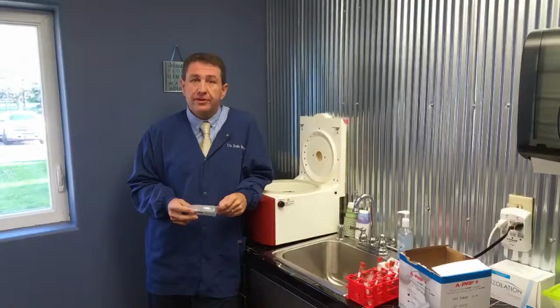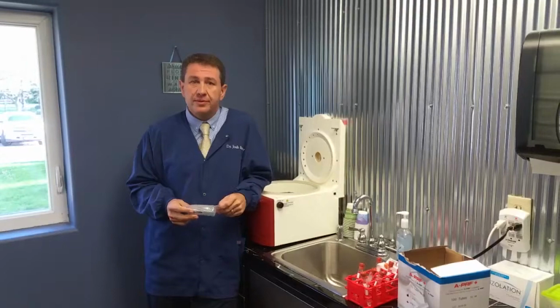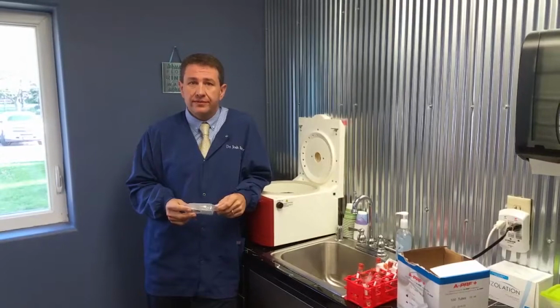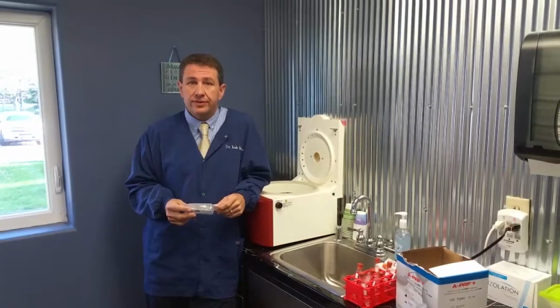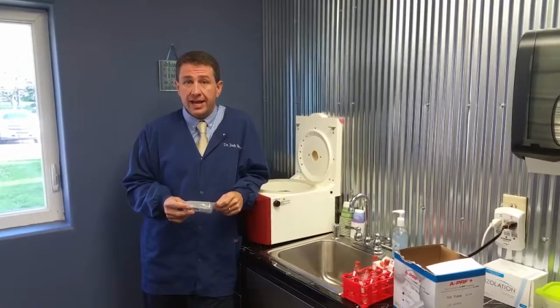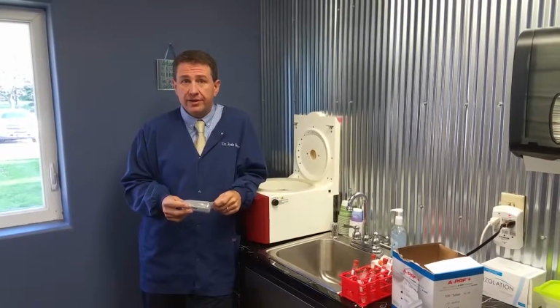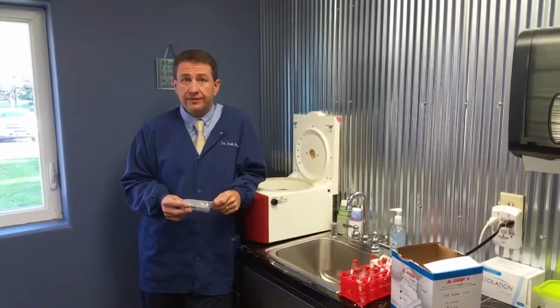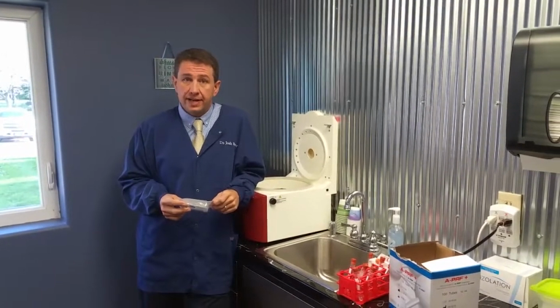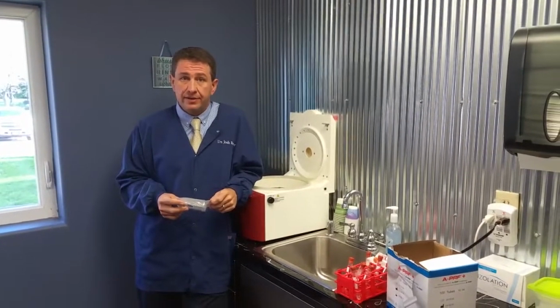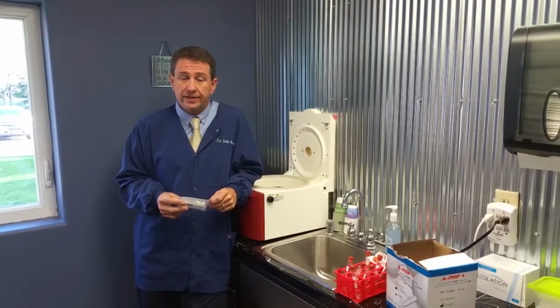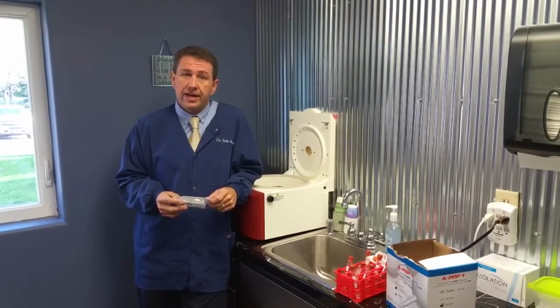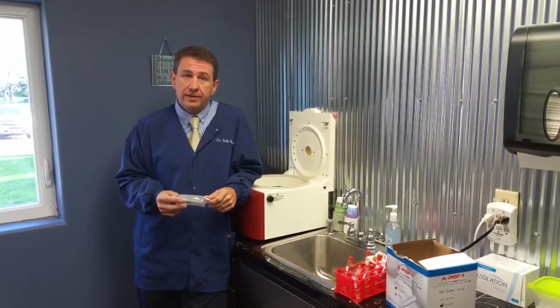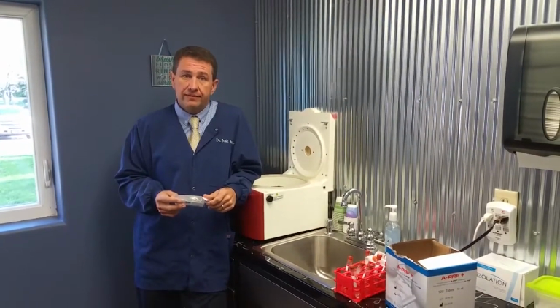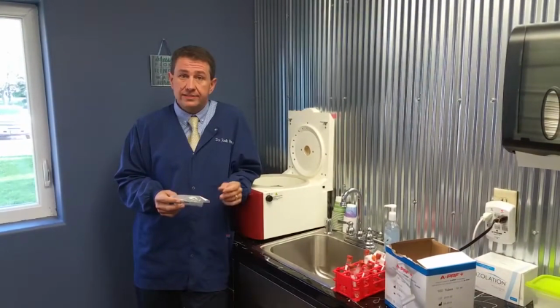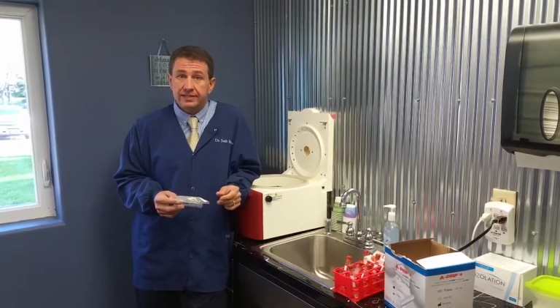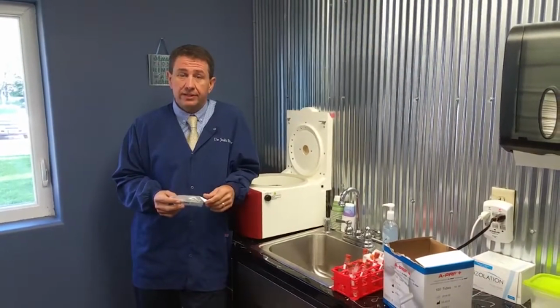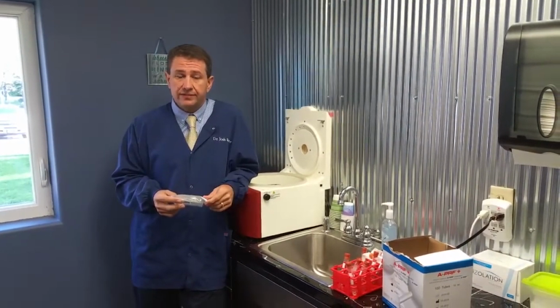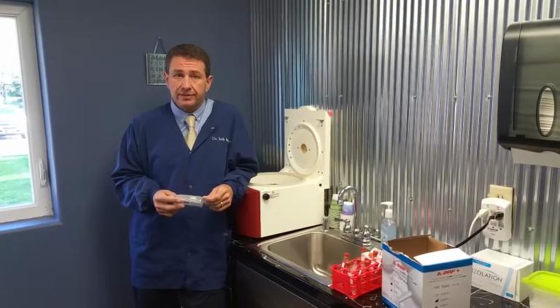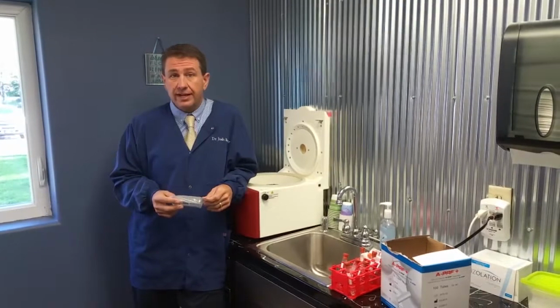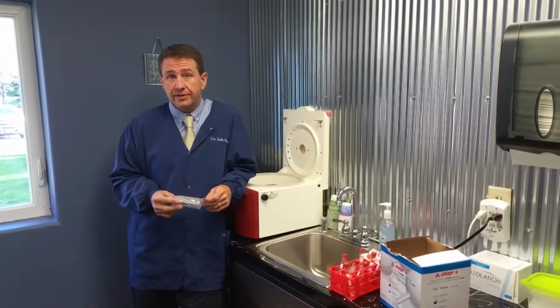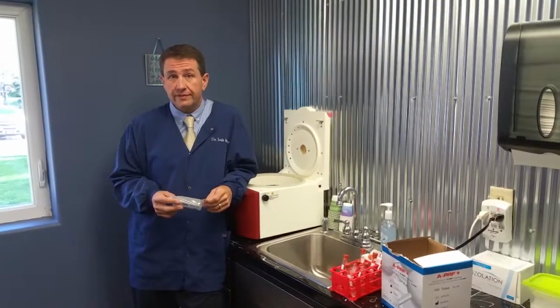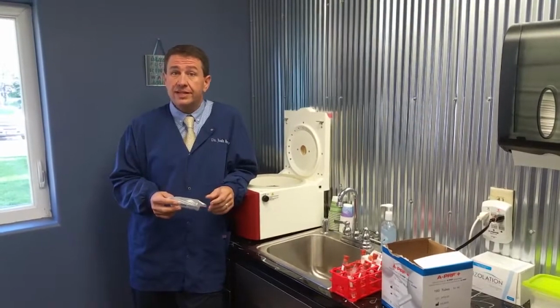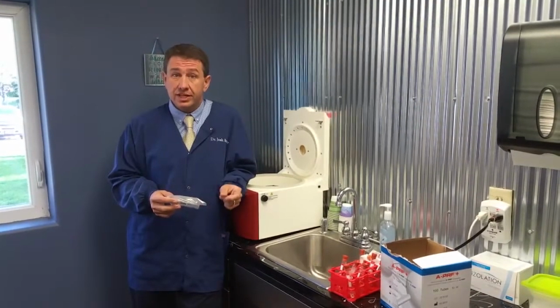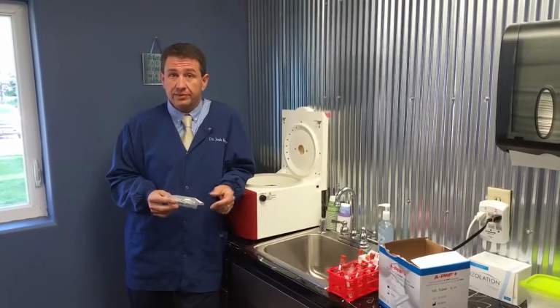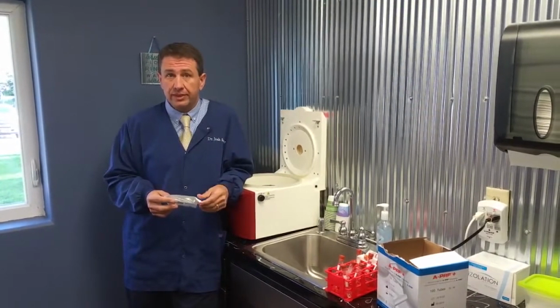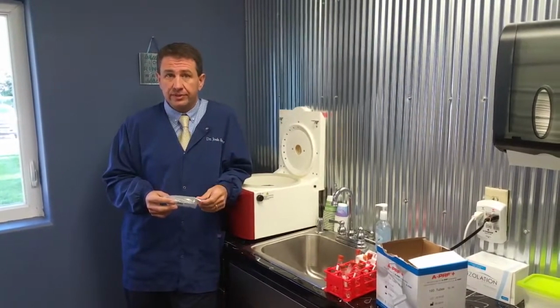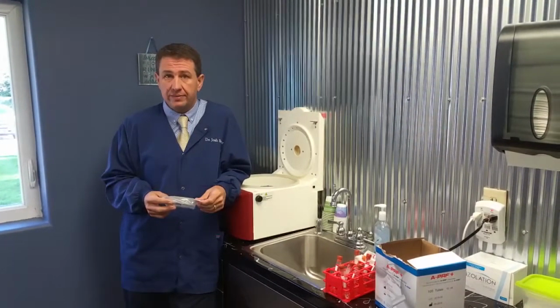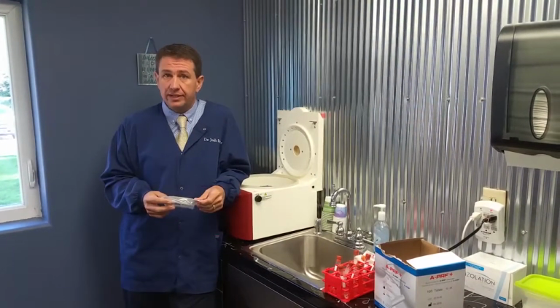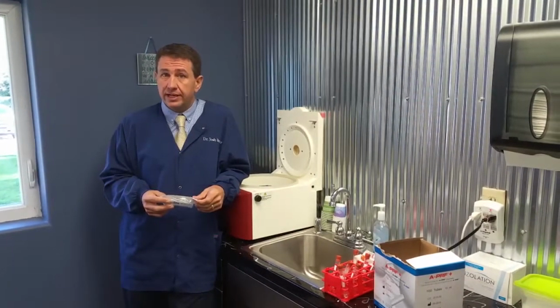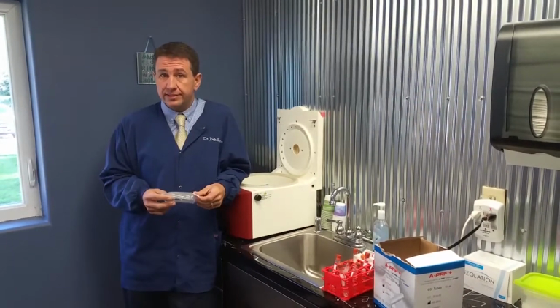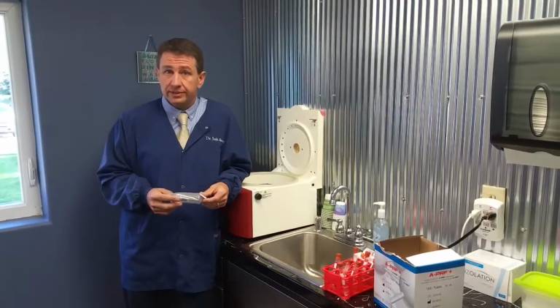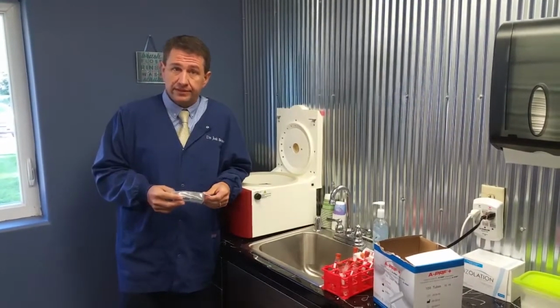Let me explain the difference between APRF and IPRF. APRF is advanced platelet-rich fibrin and IPRF is injectable platelet-rich fibrin. It's a simple difference.